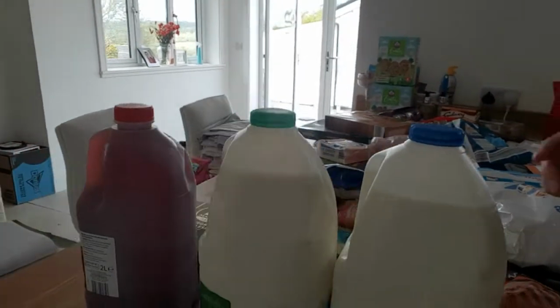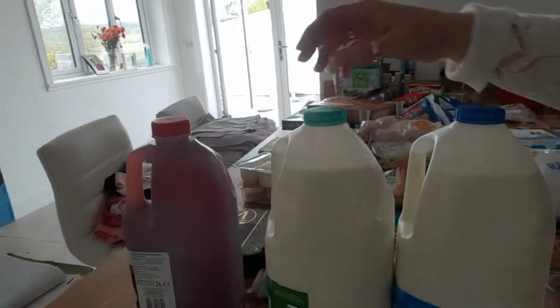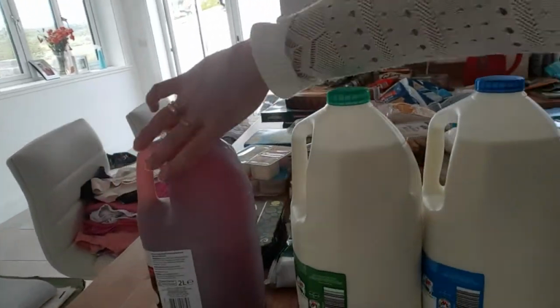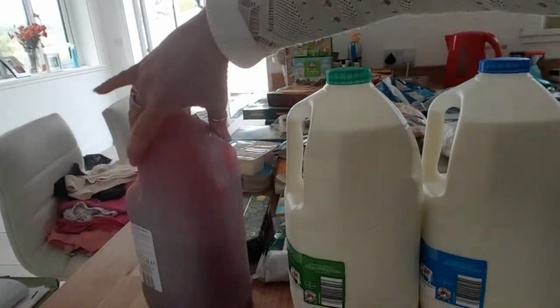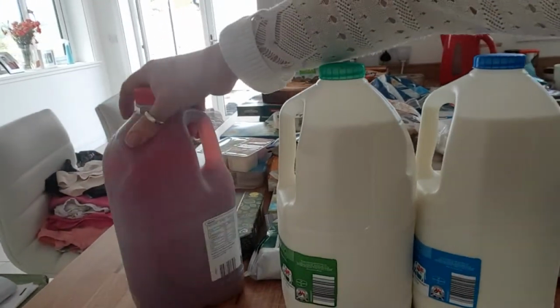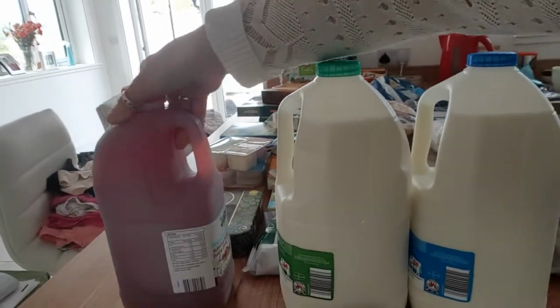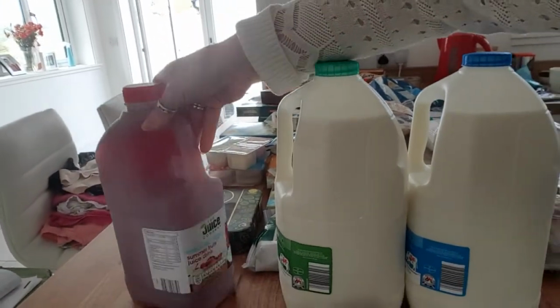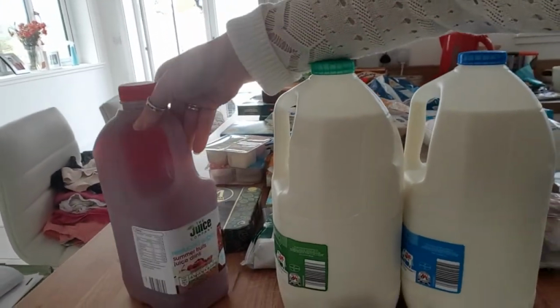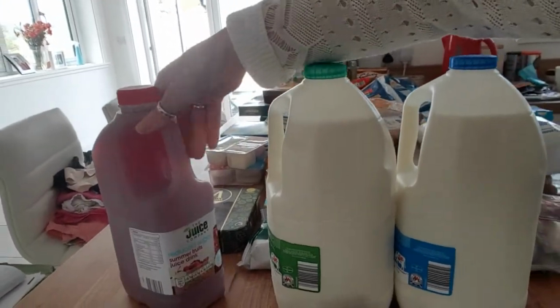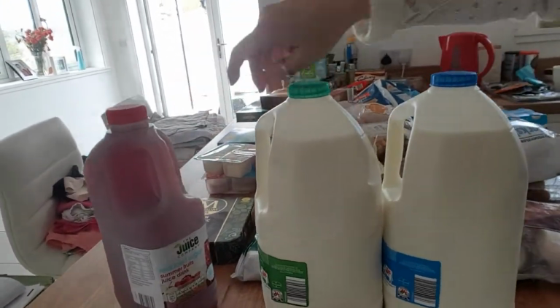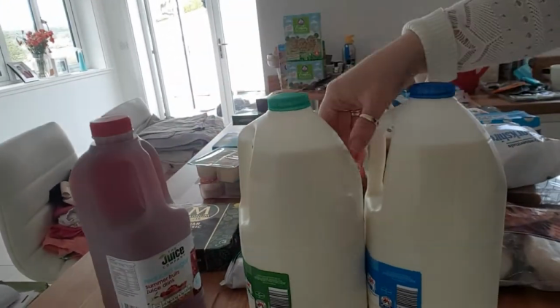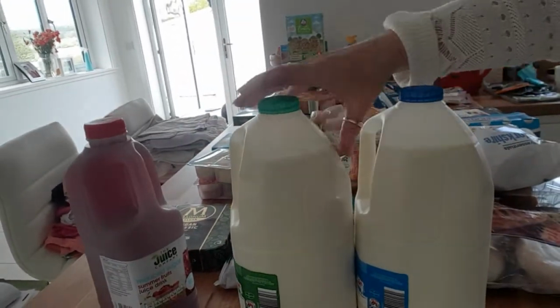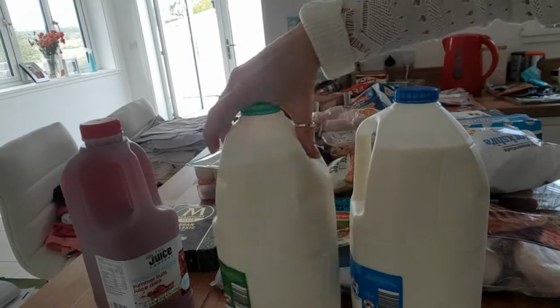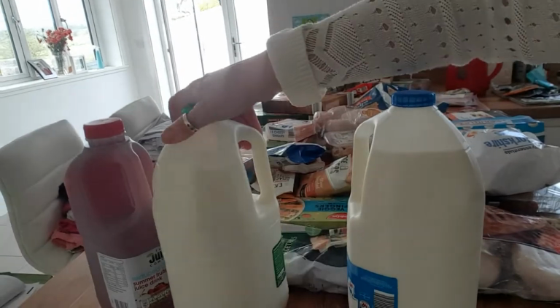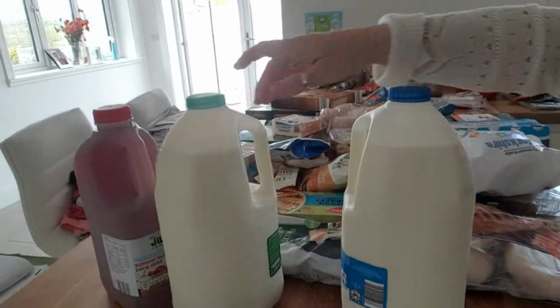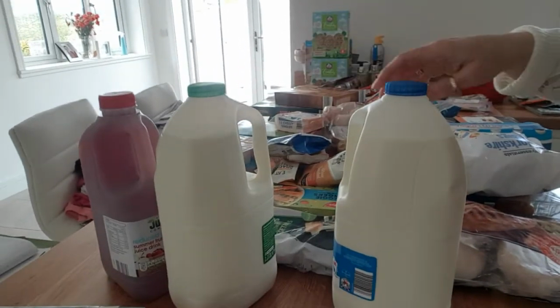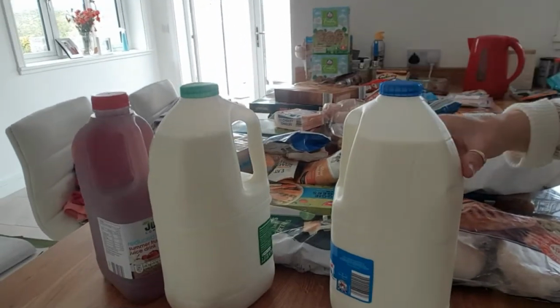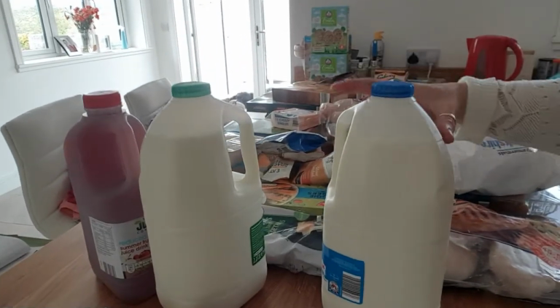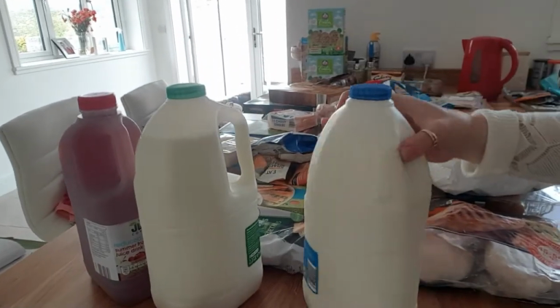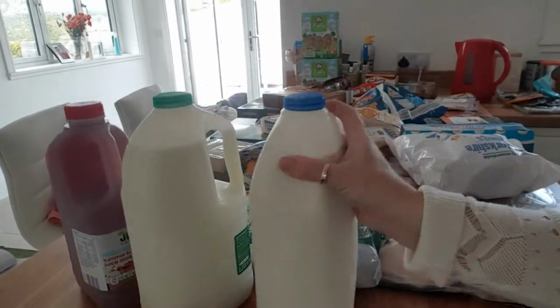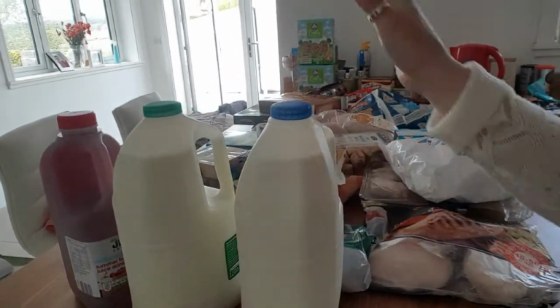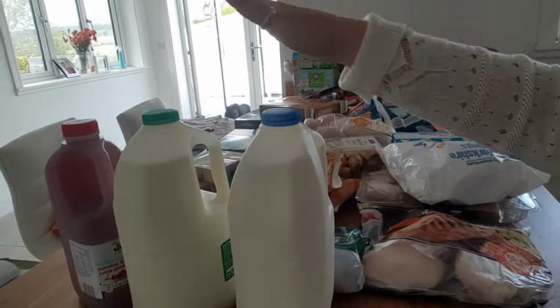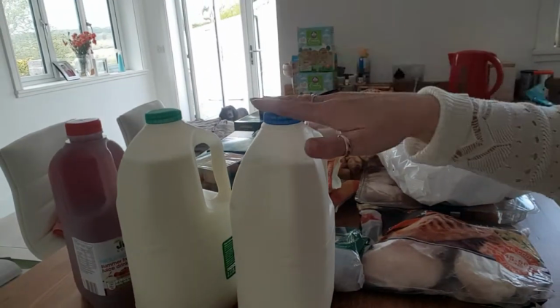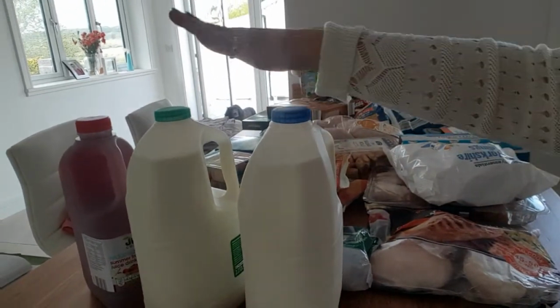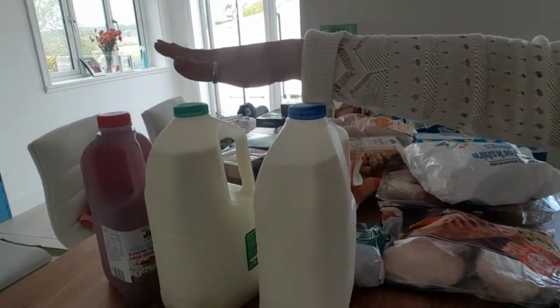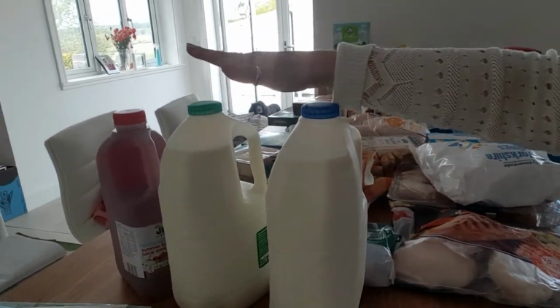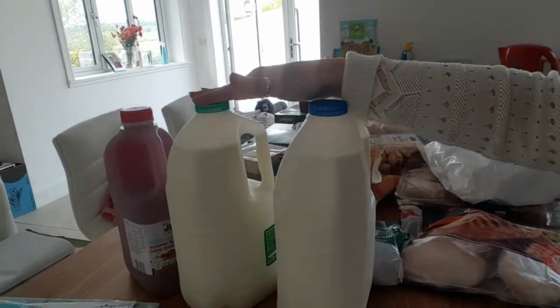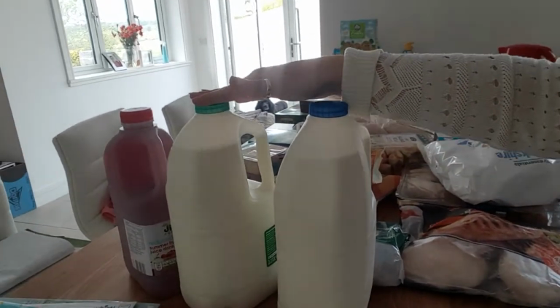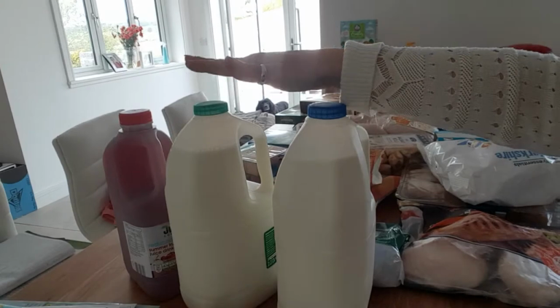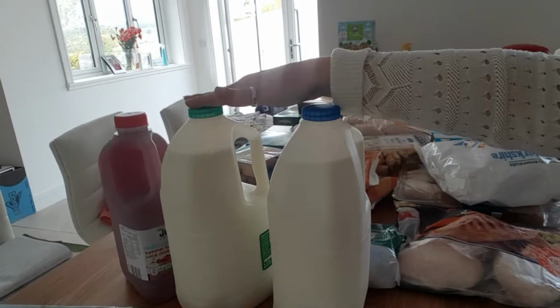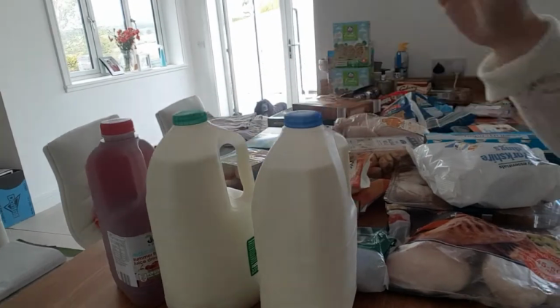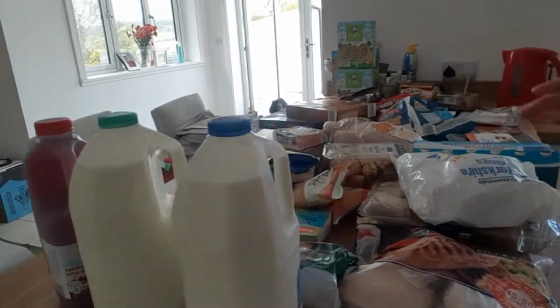We have got summer fruit, semi-skimmed milk, and whole milk. My daughter likes the semi-skimmed and my son and husband prefer the whole milk.